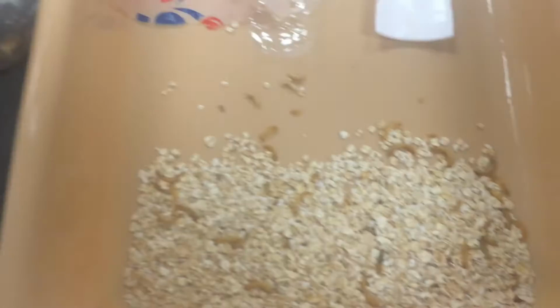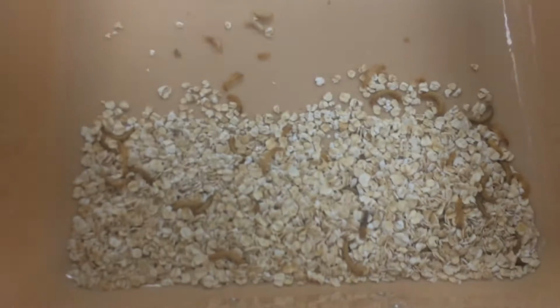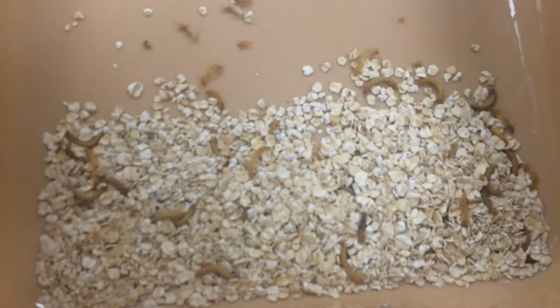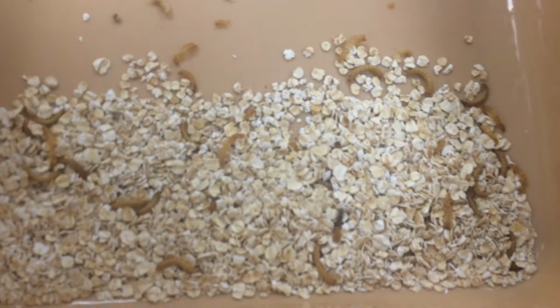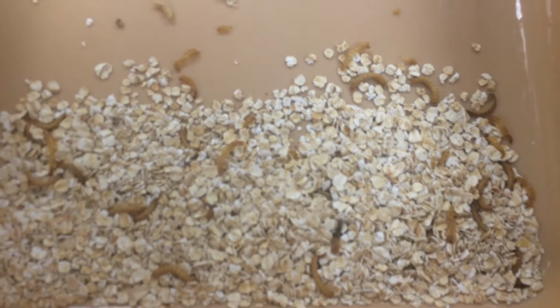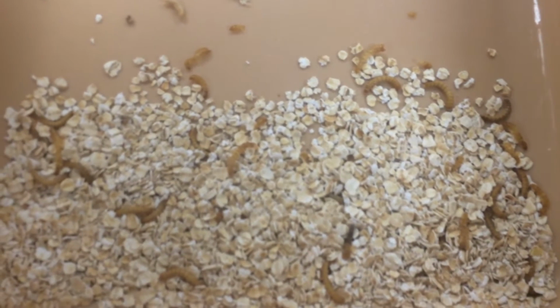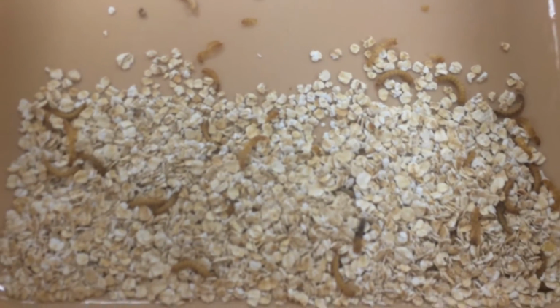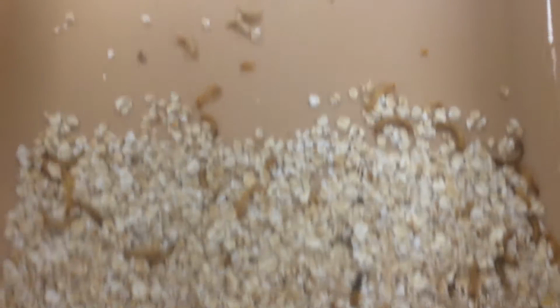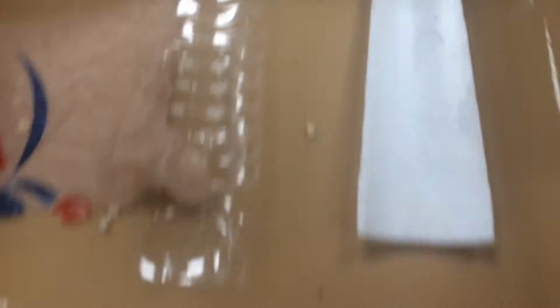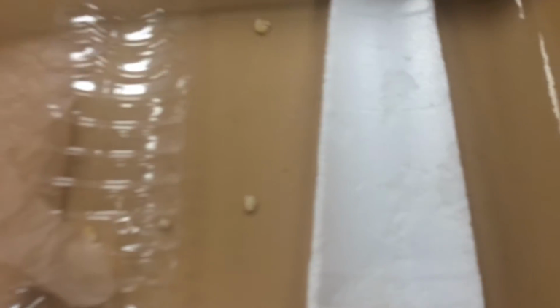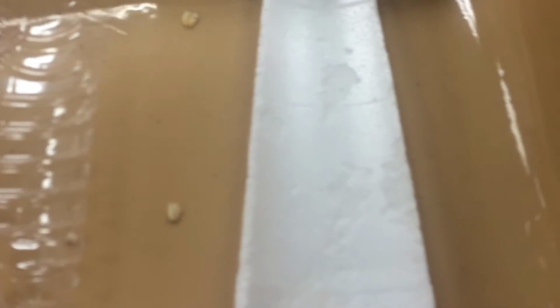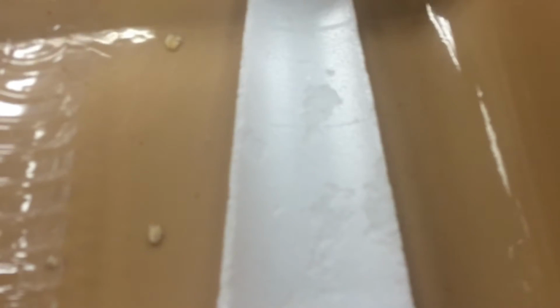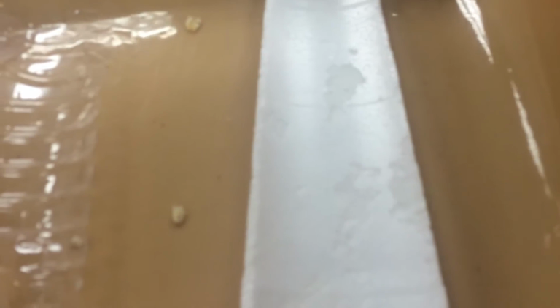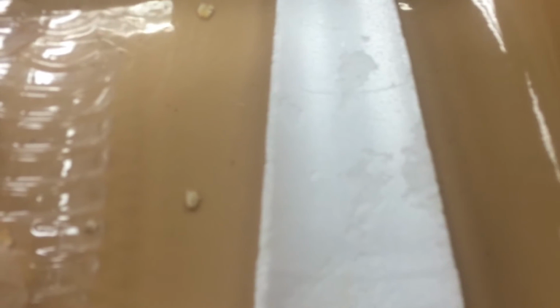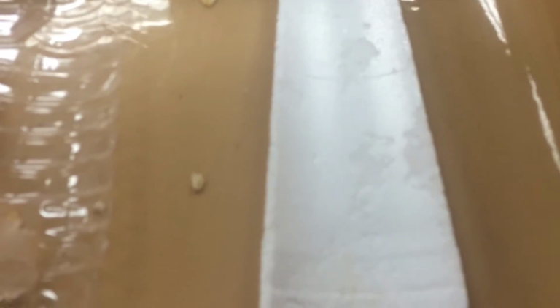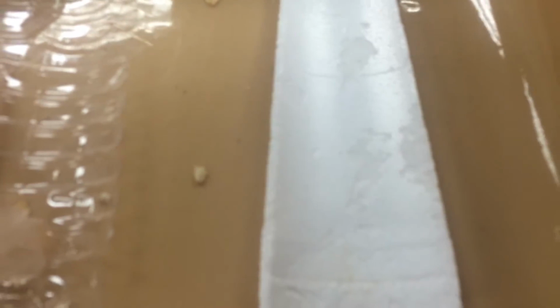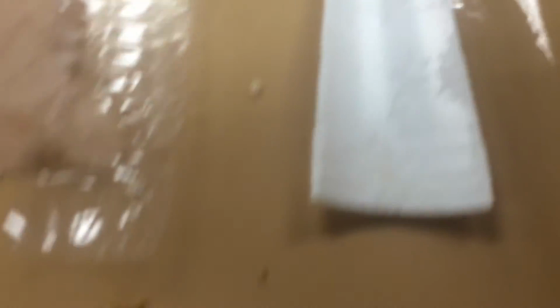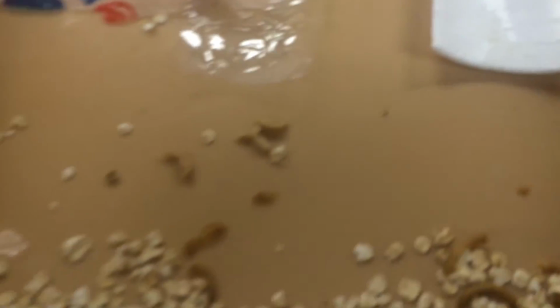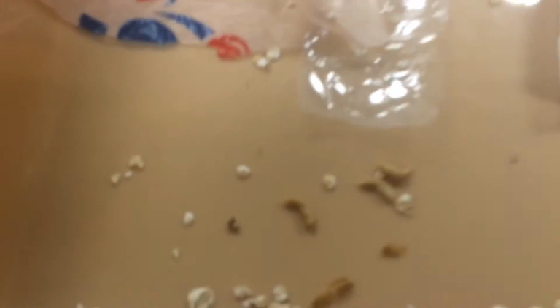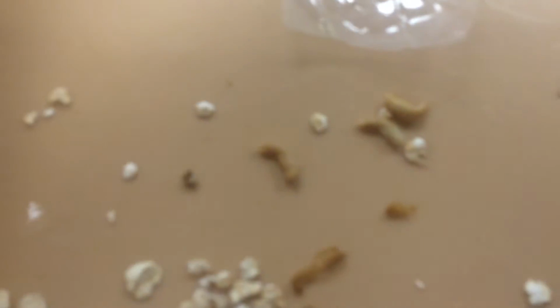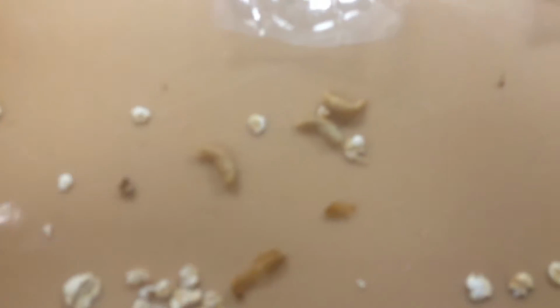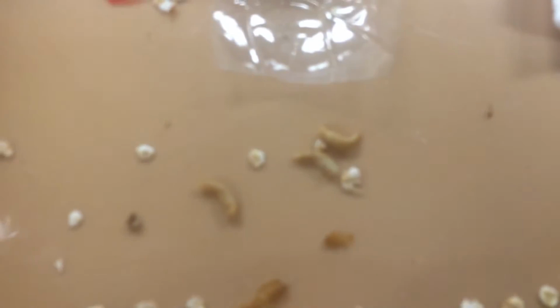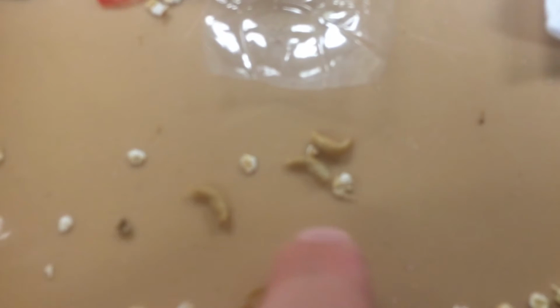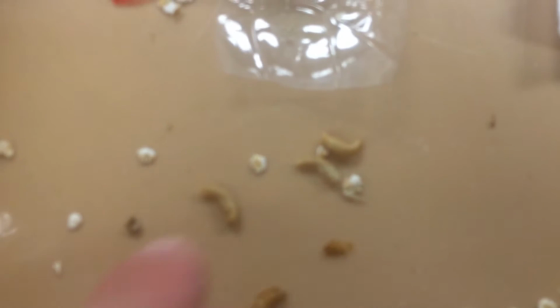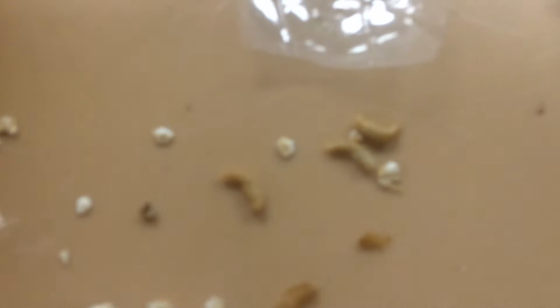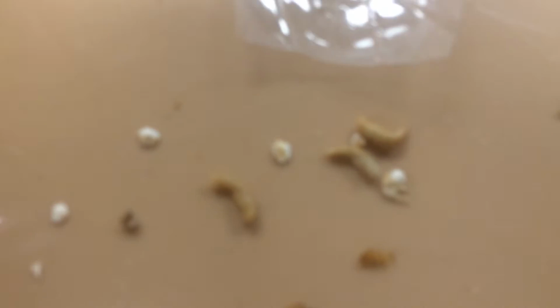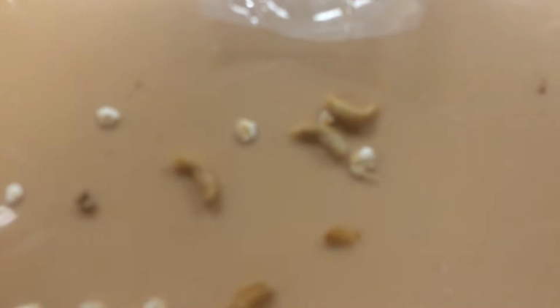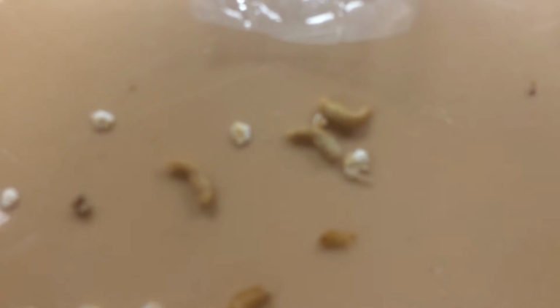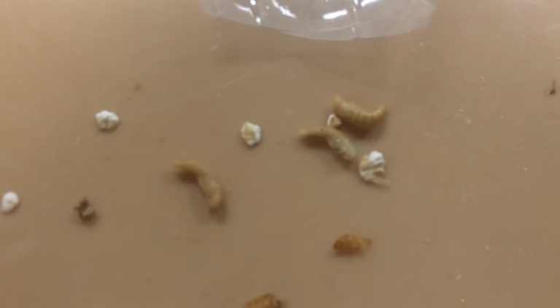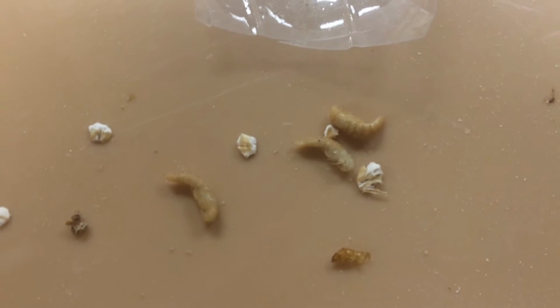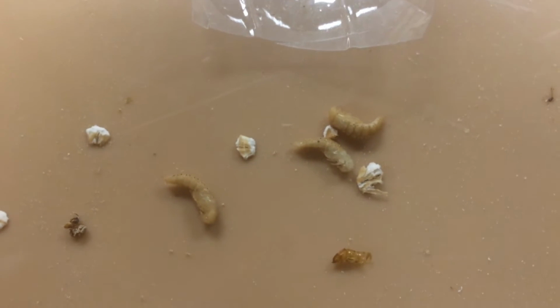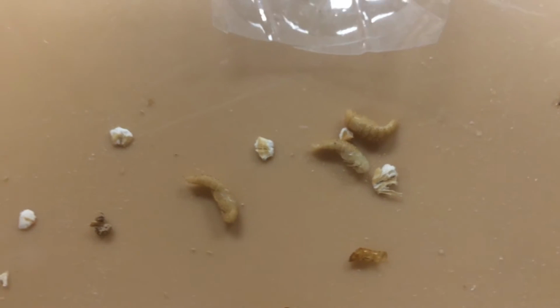Here you see the mealworms have also still not done very much. They have eaten a little bit of the surface off of the slide. Three of them, you see right here, have turned into pupas — there's a pupa.